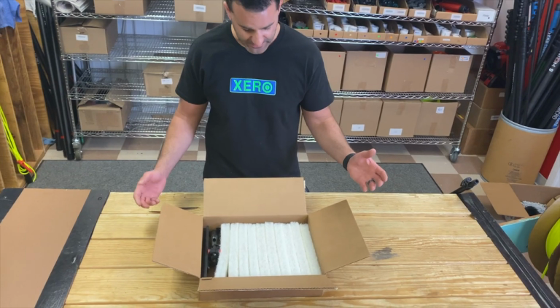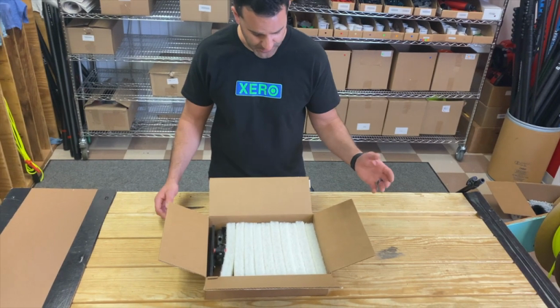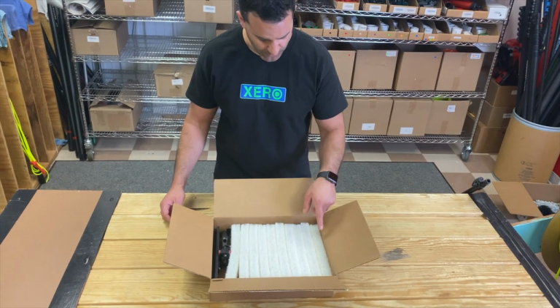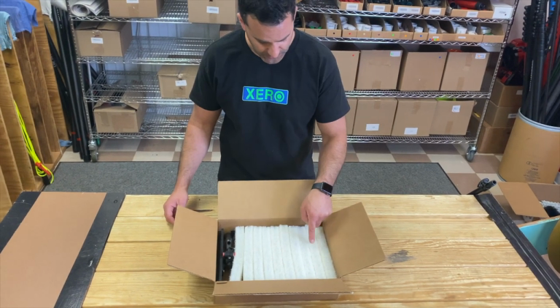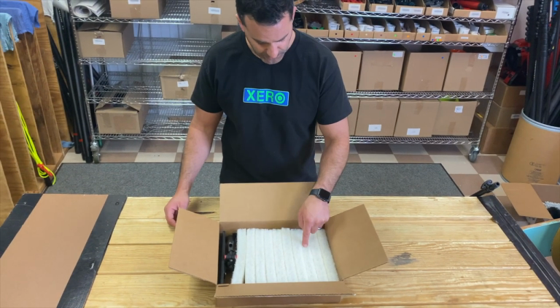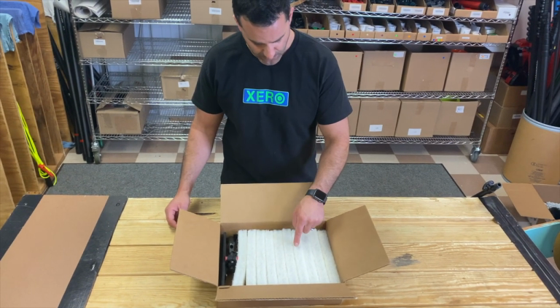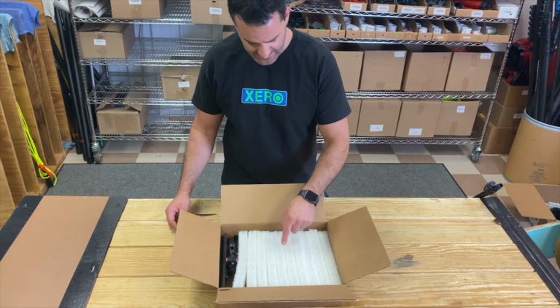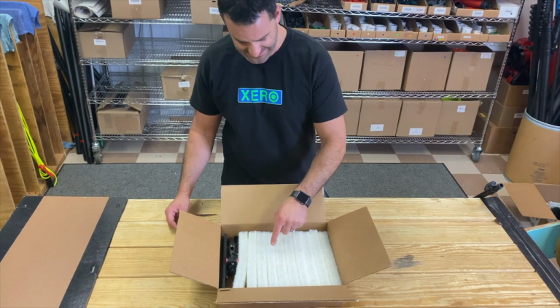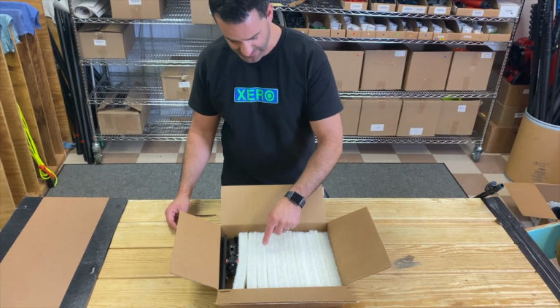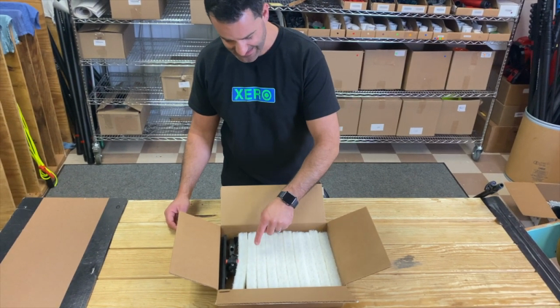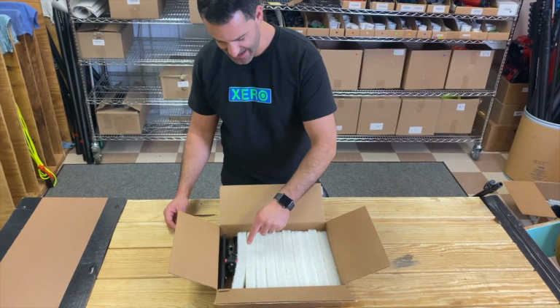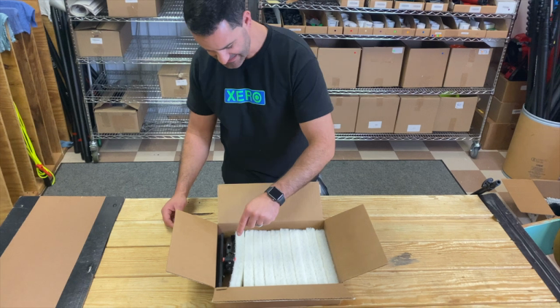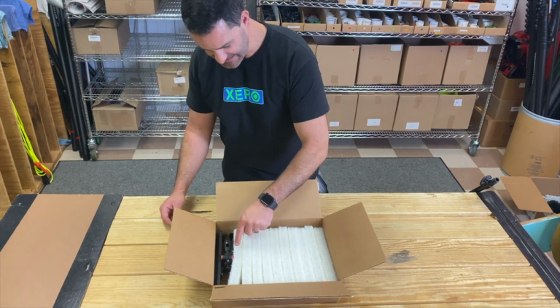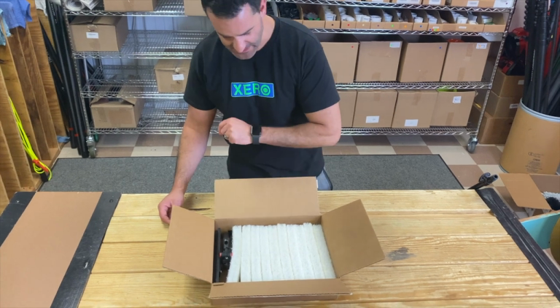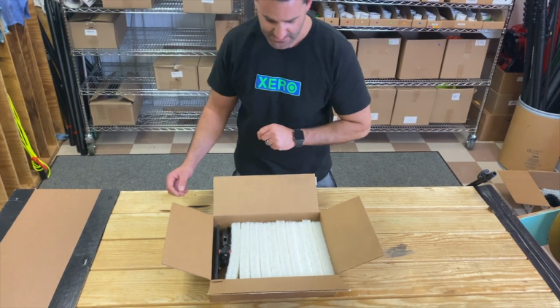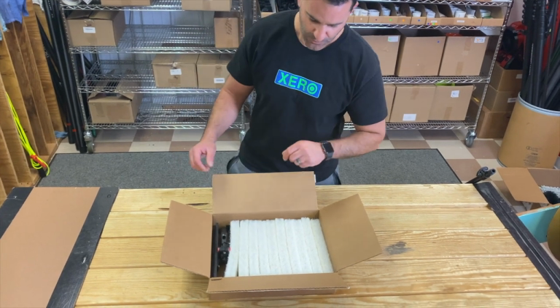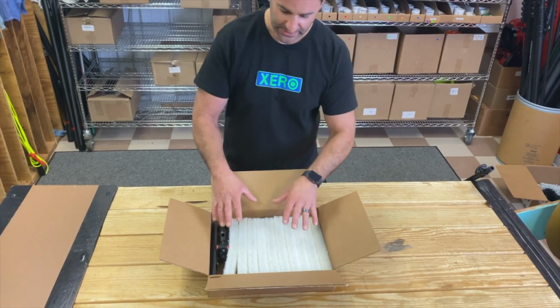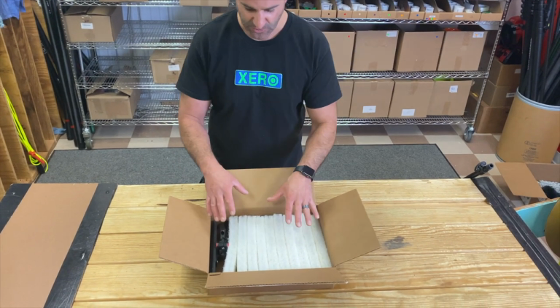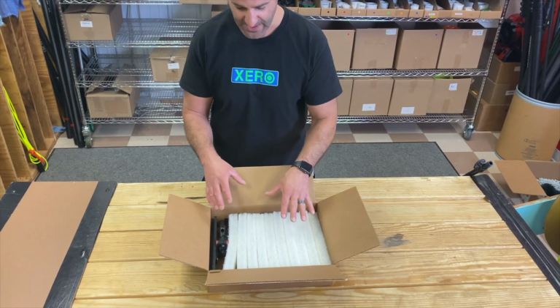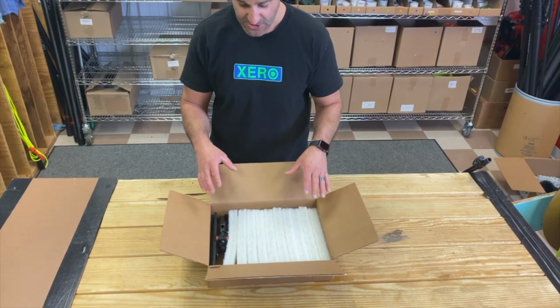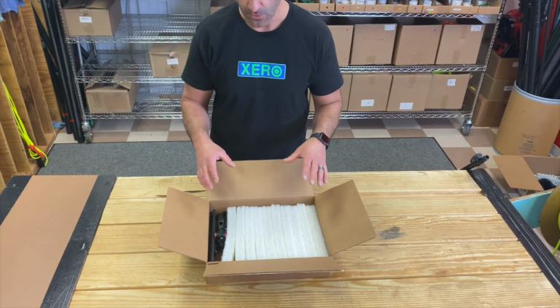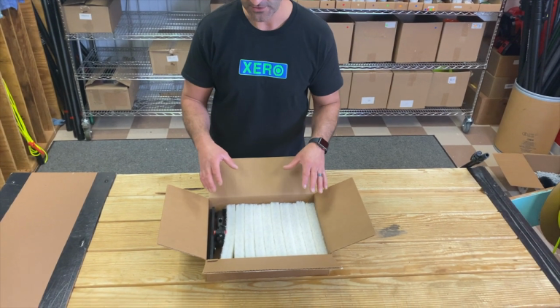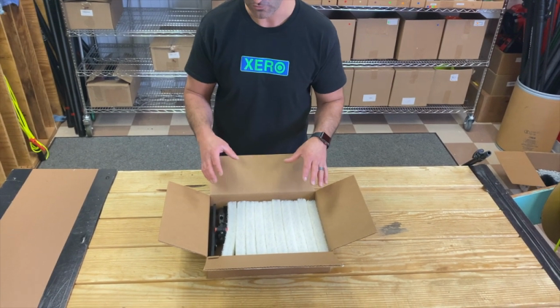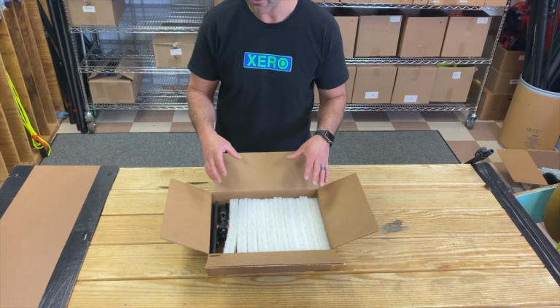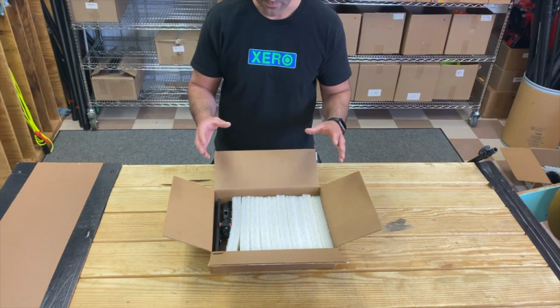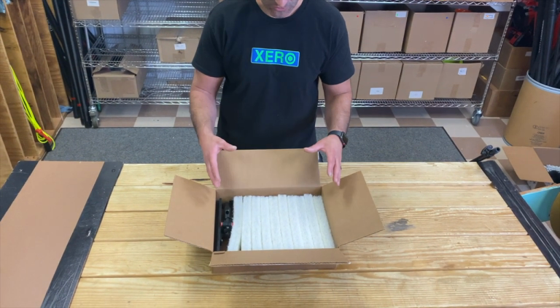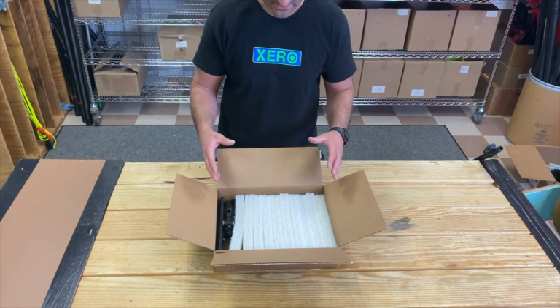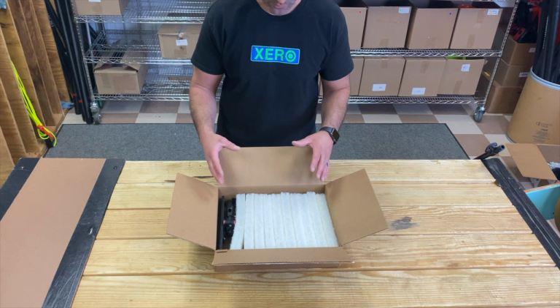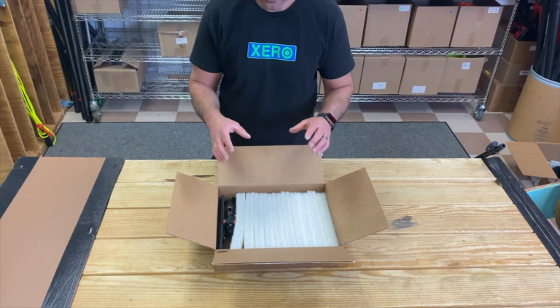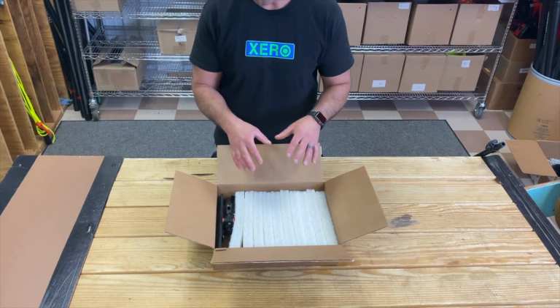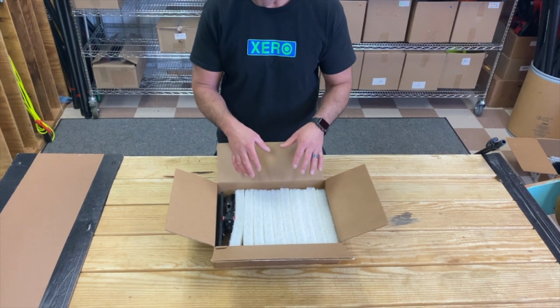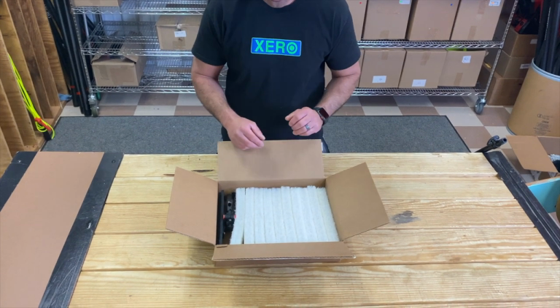Right off the bat we can see we get one, two, three, four, five, six, seven, eight, nine, ten white scrub pads. You don't feel the need to run out and buy more scrub pads right away — these are going to last you quite a while.